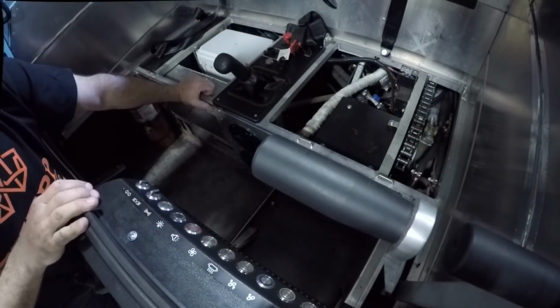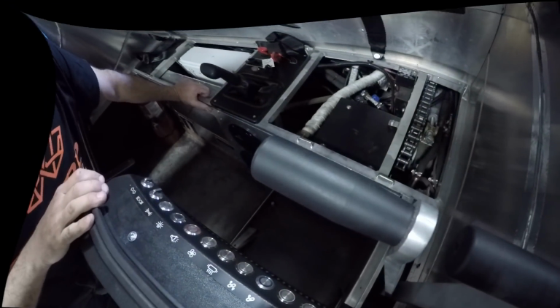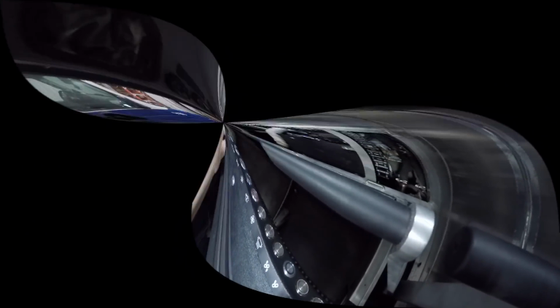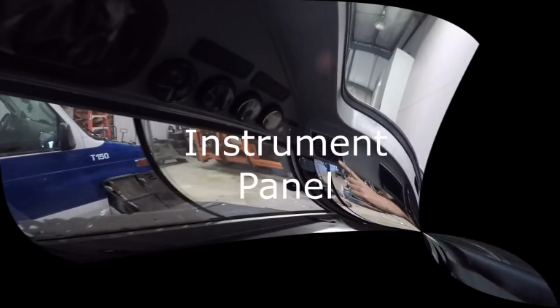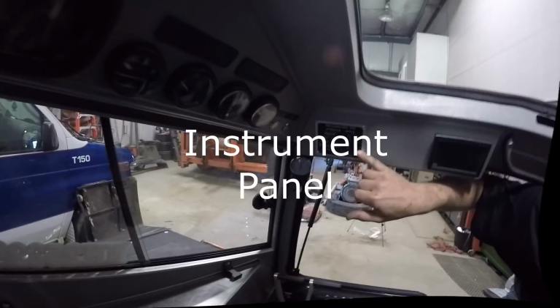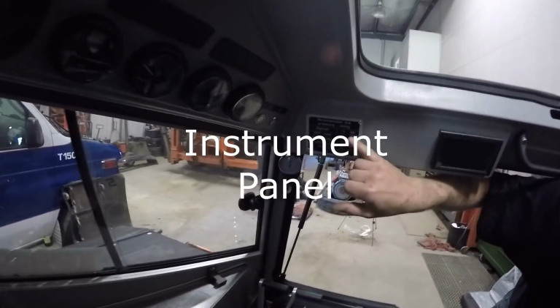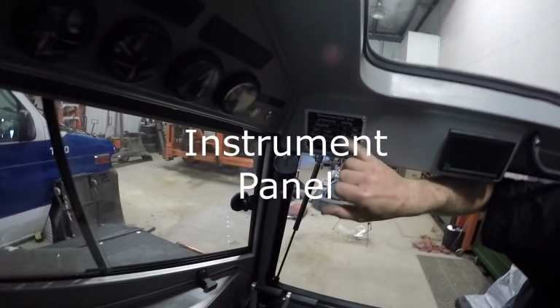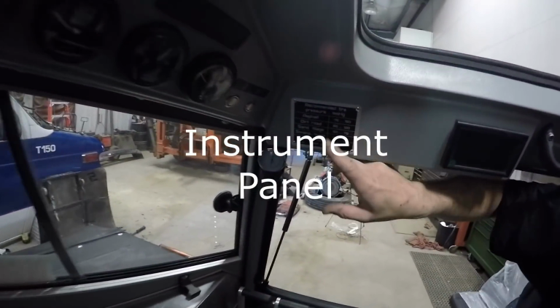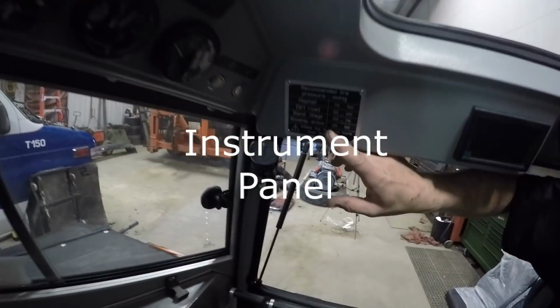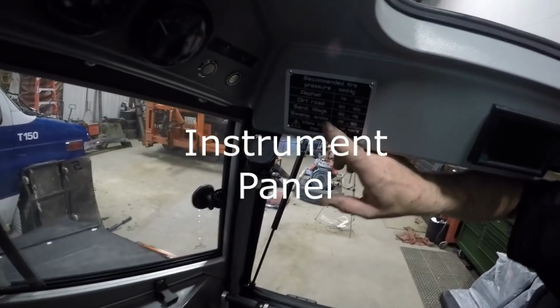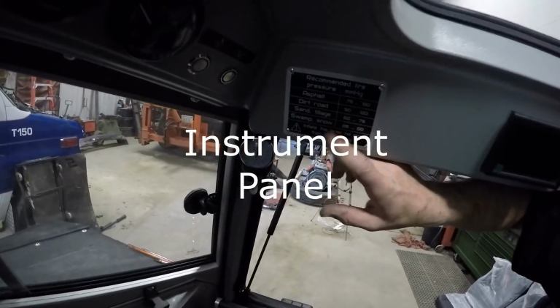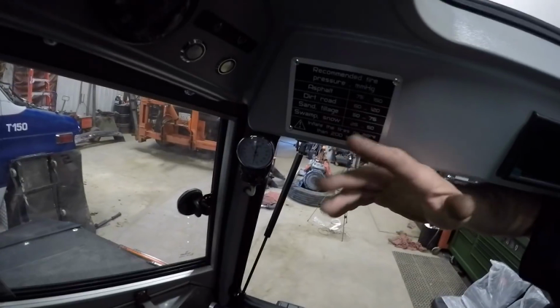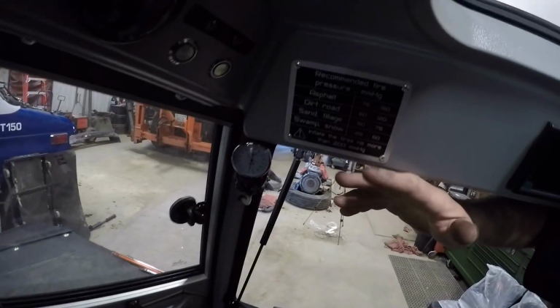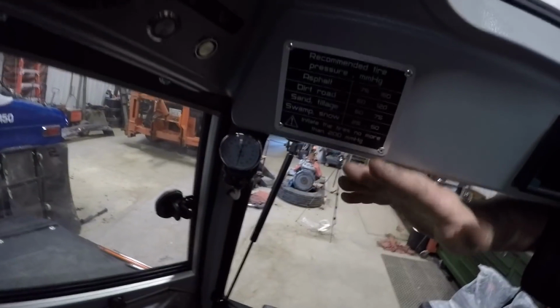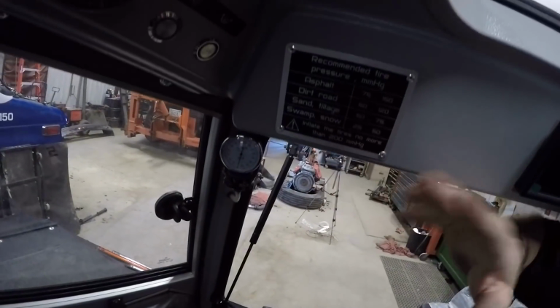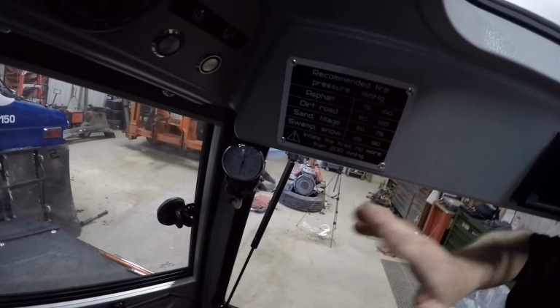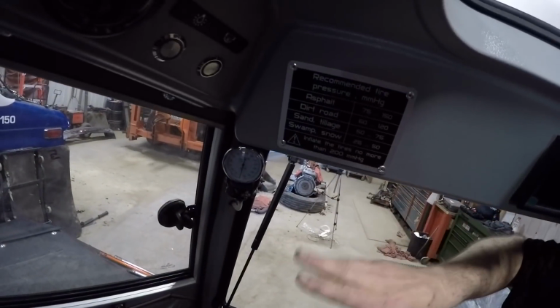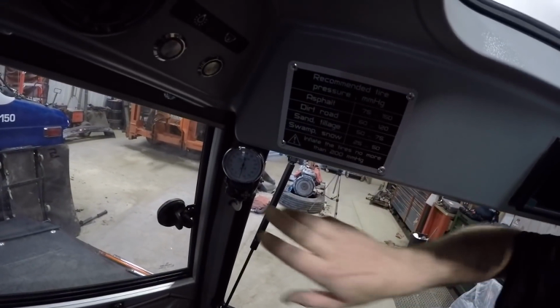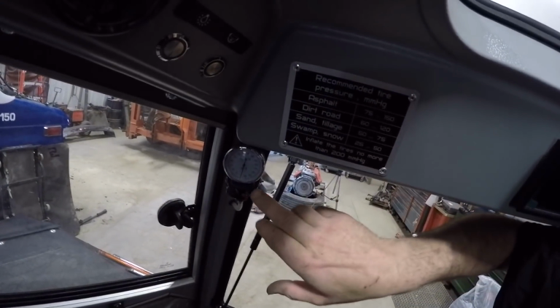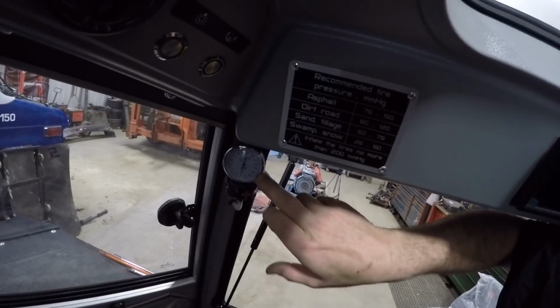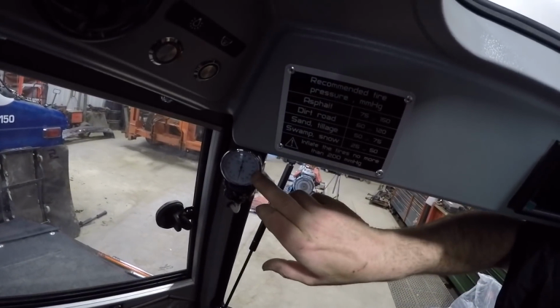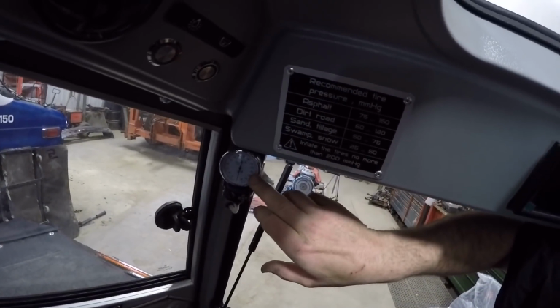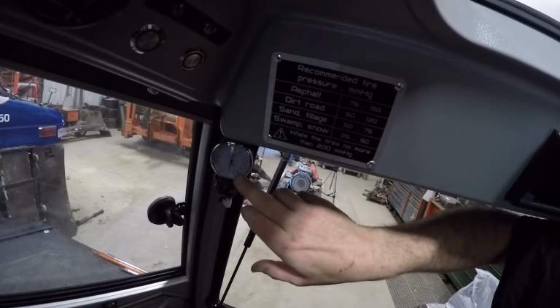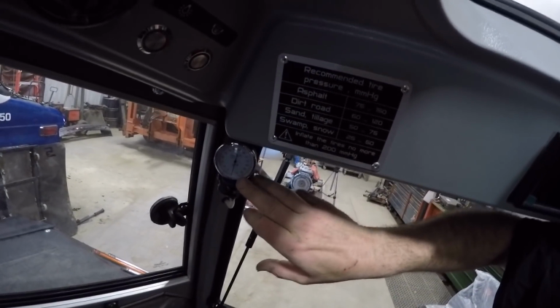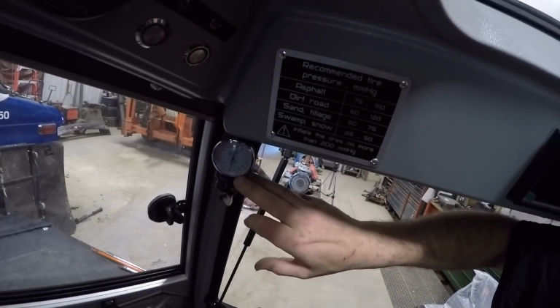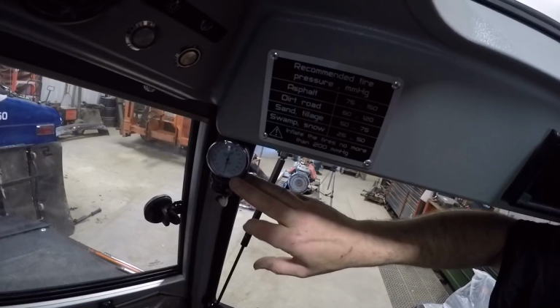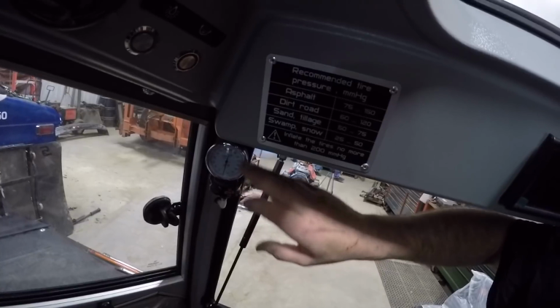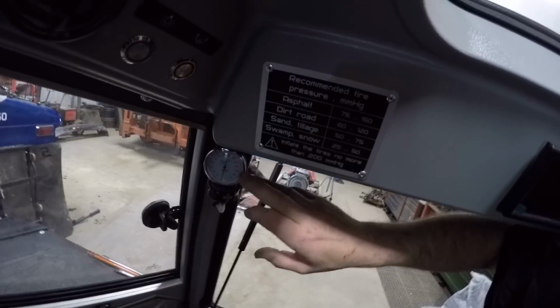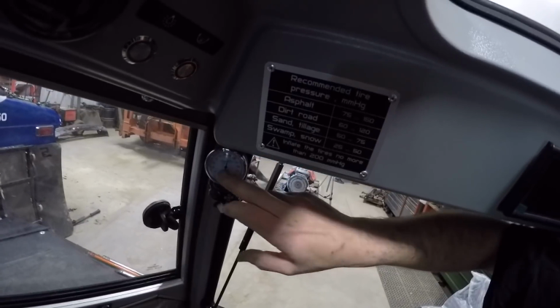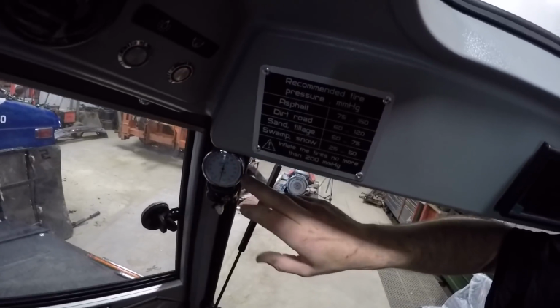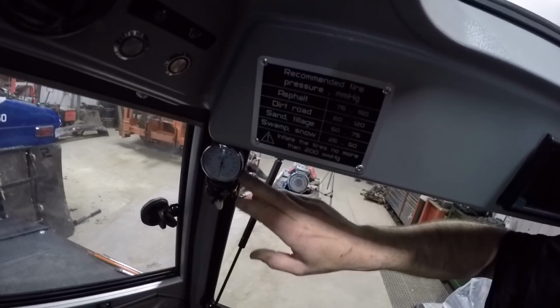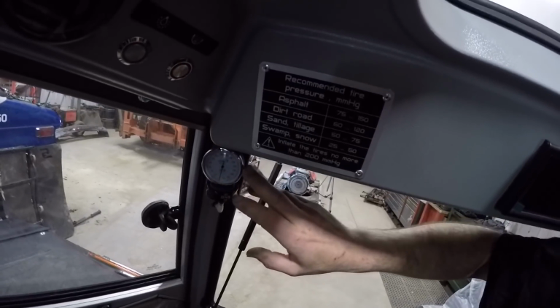Recommended tire pressure settings for whatever you're using it for — that way you can adjust your pressures. Your tire pressure gauge is actually down here so you can tell what your pressure is at.